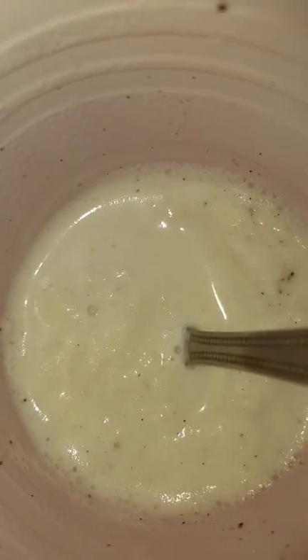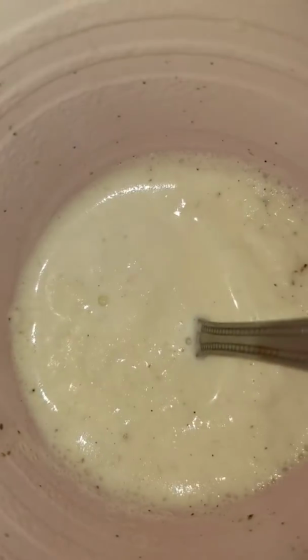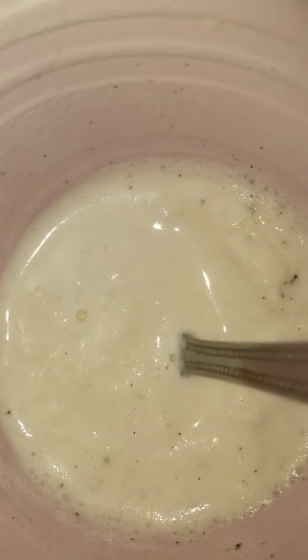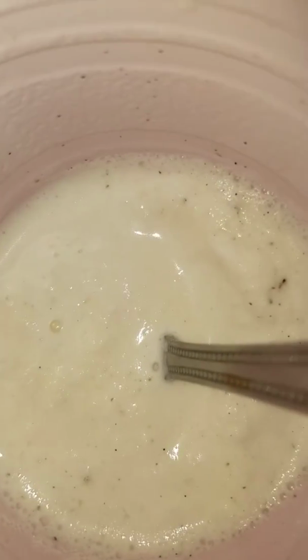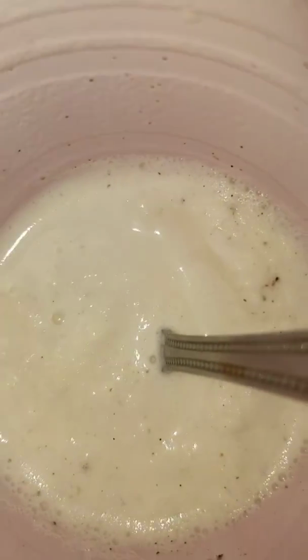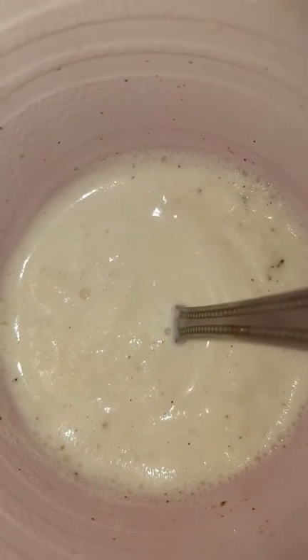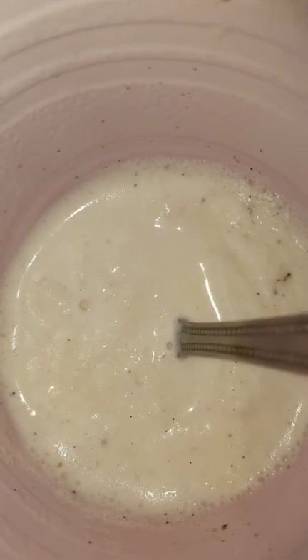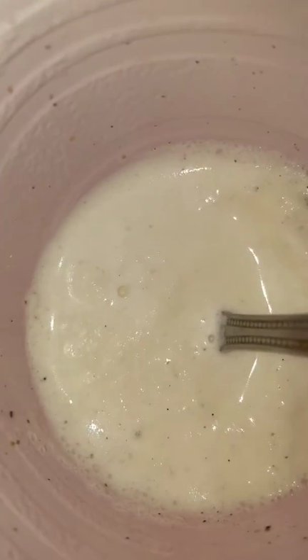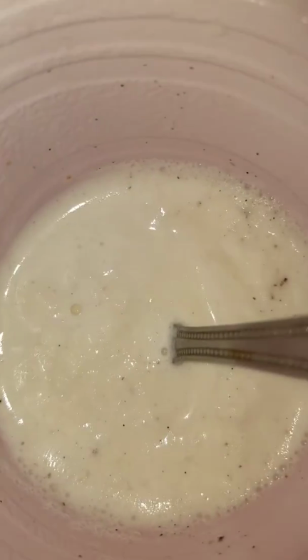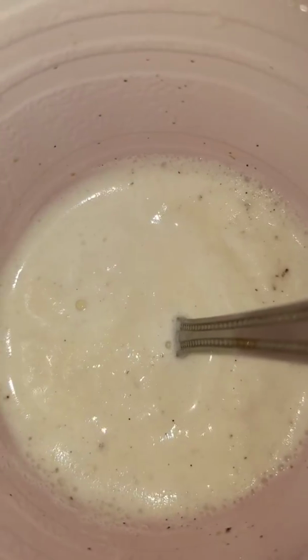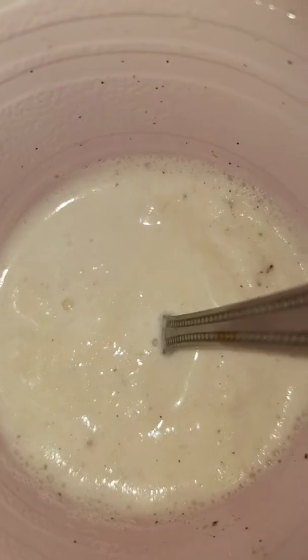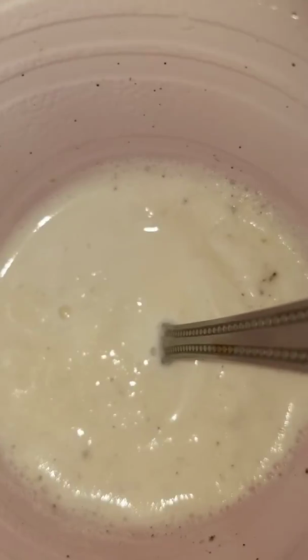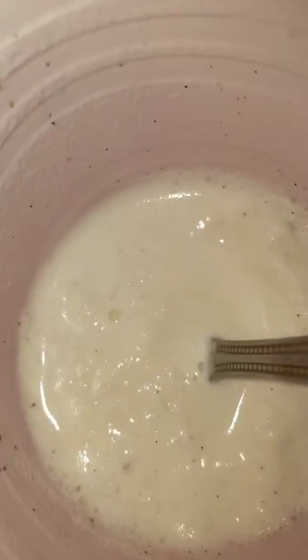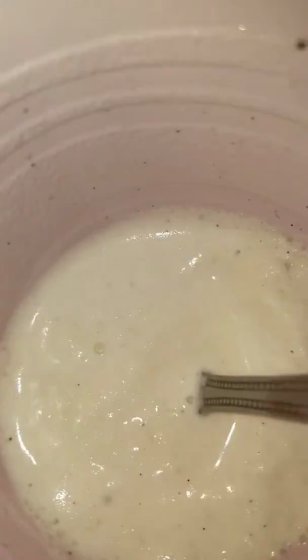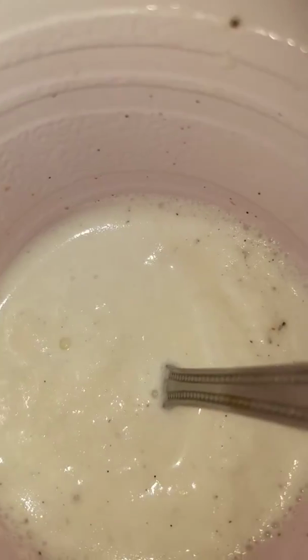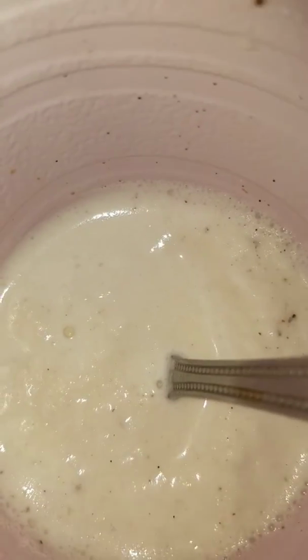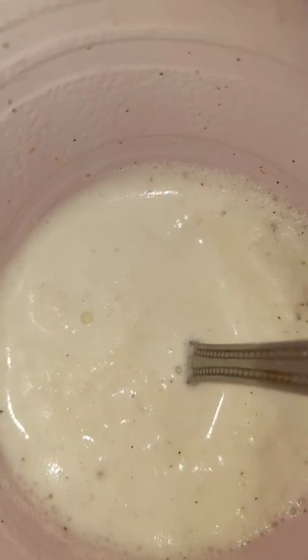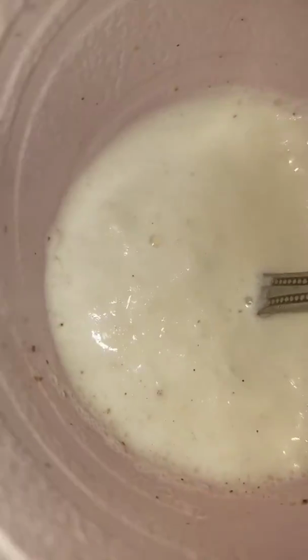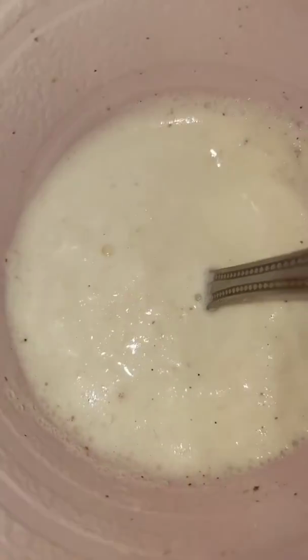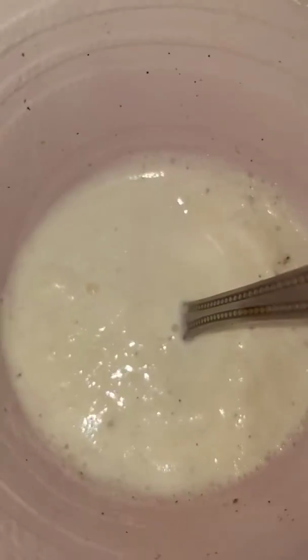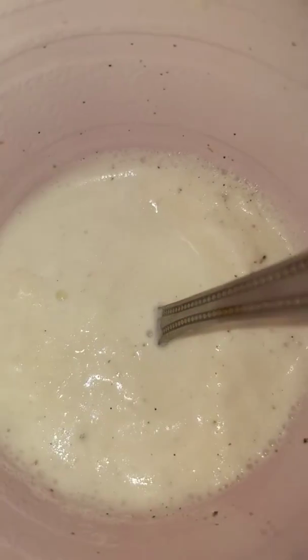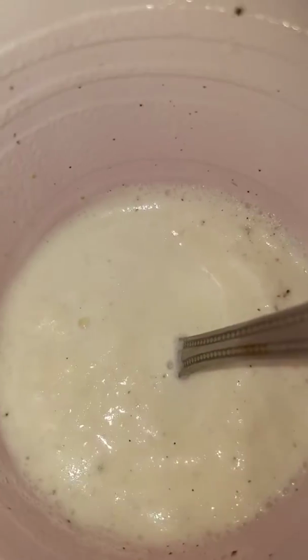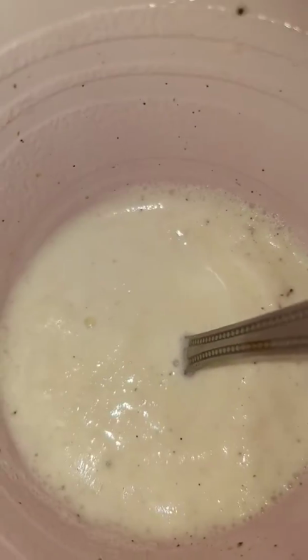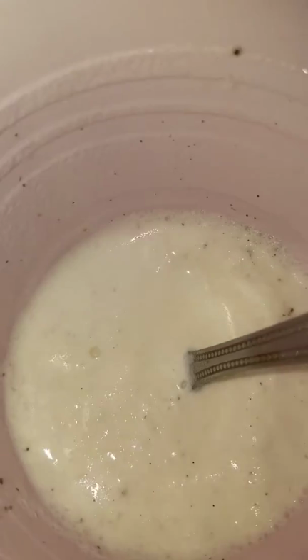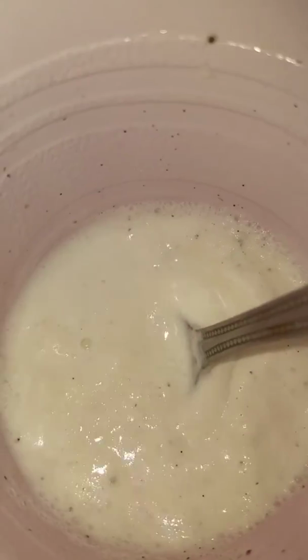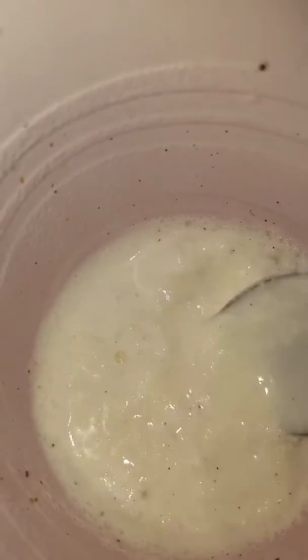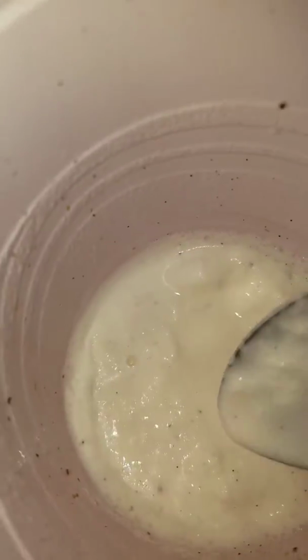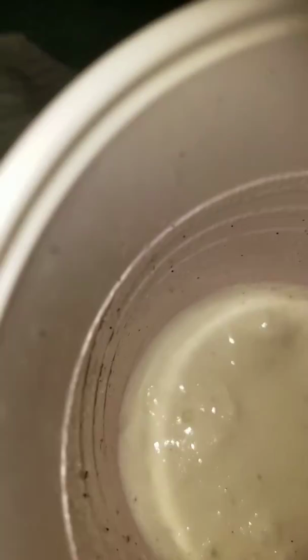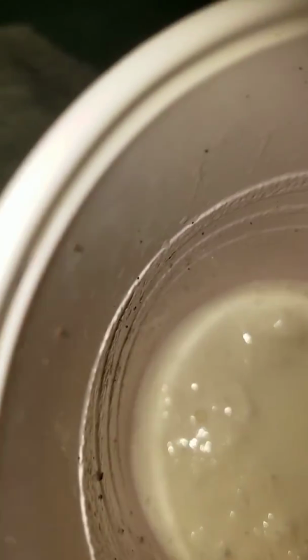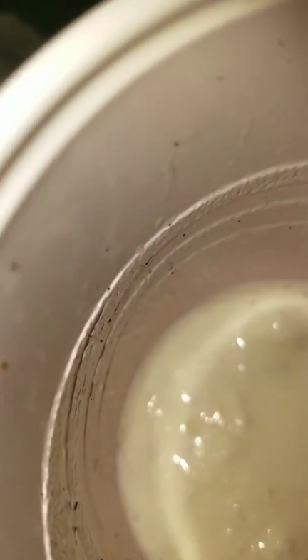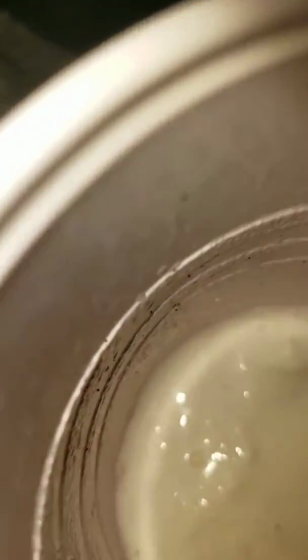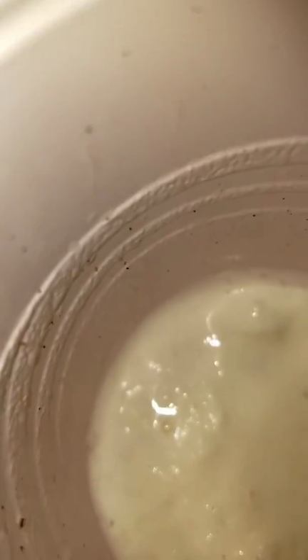Hey guys, it's Master 65 Rock Dogs. This is my homemade milkshake. Tastes really good. I don't have any trouble, so take that and dig in.